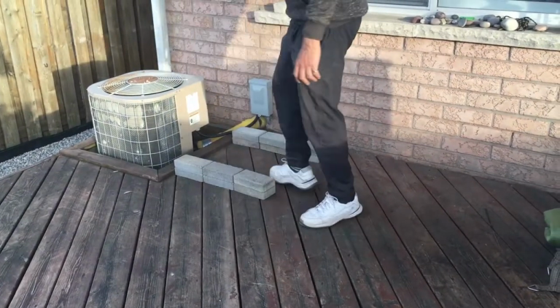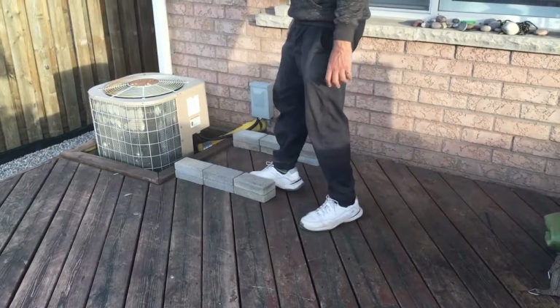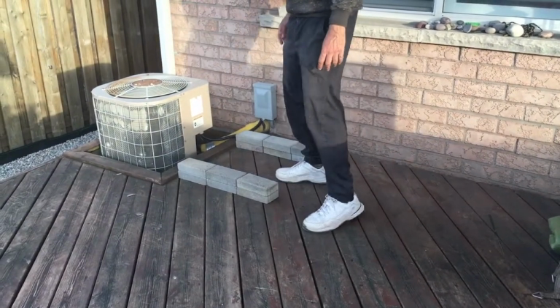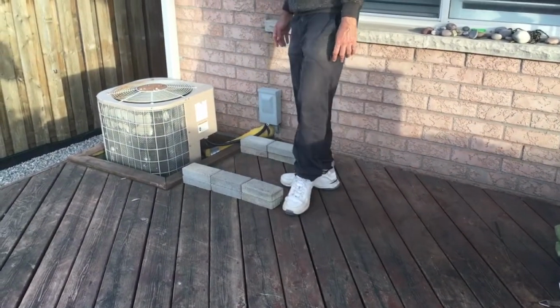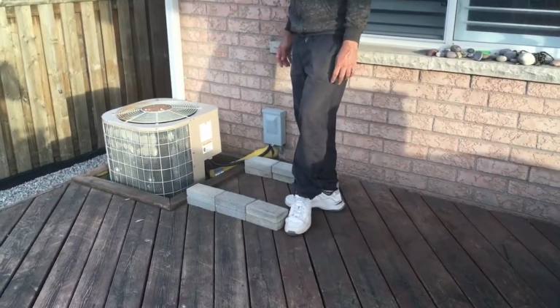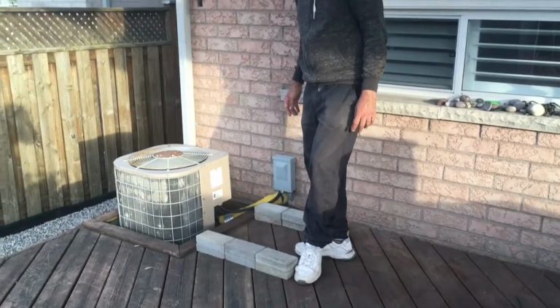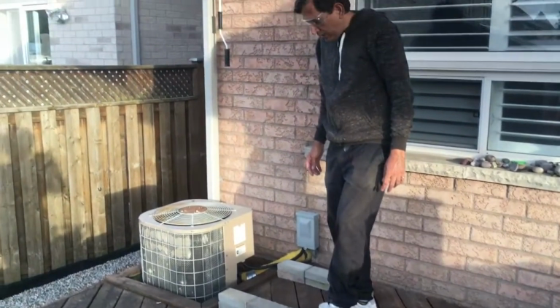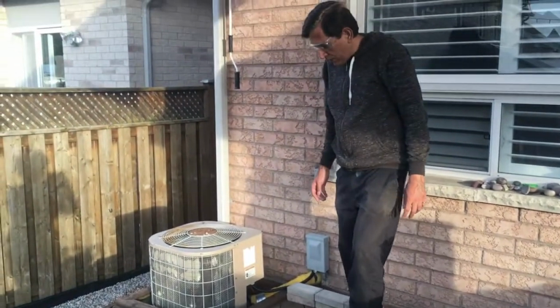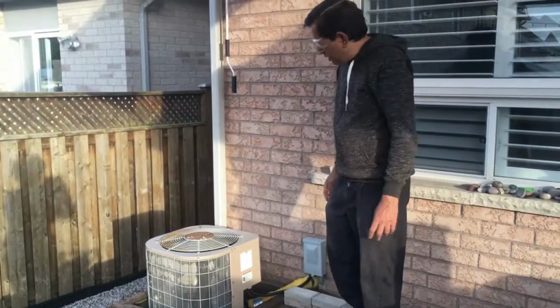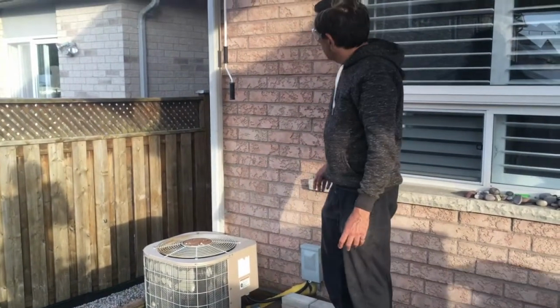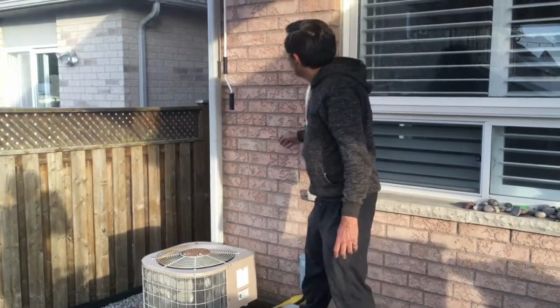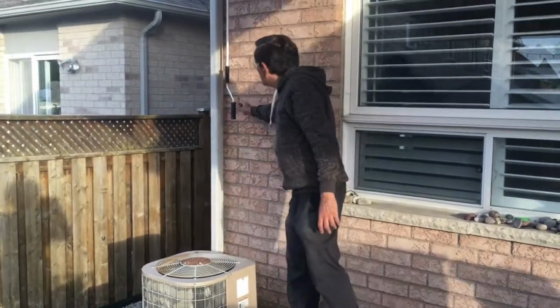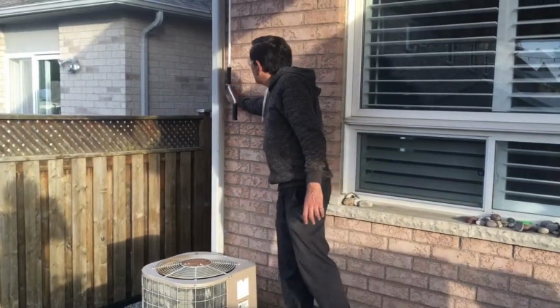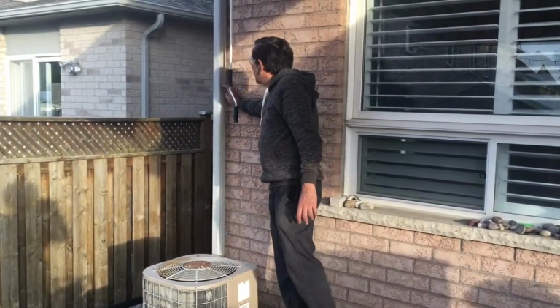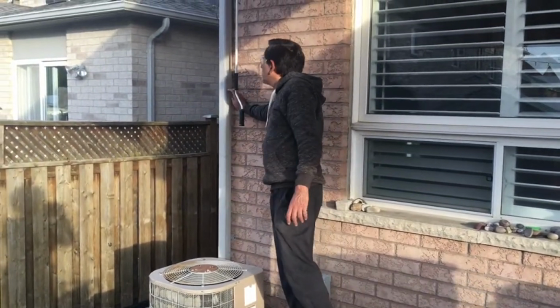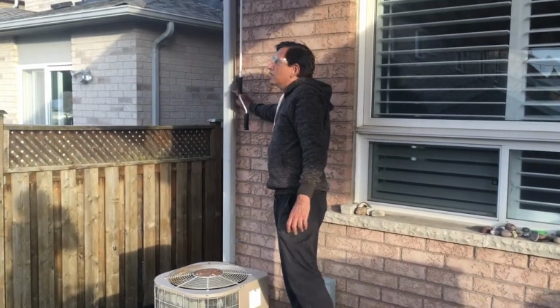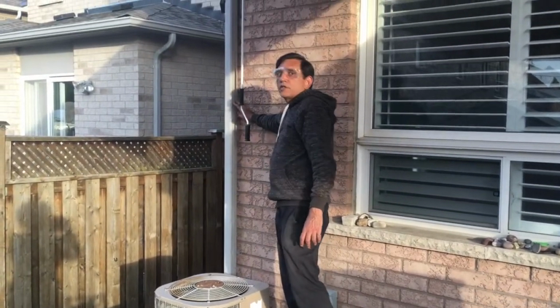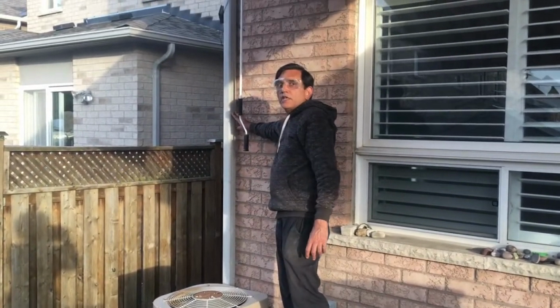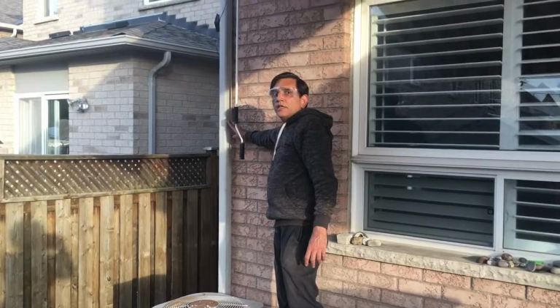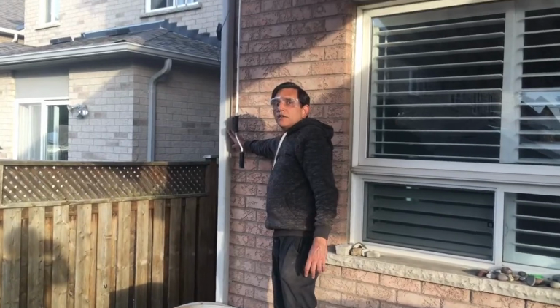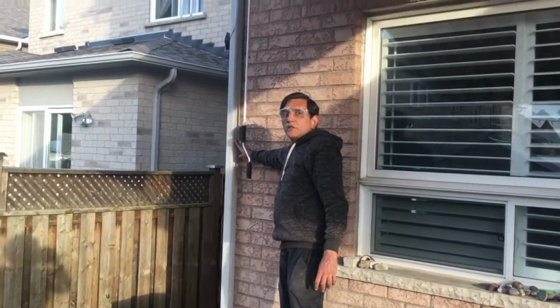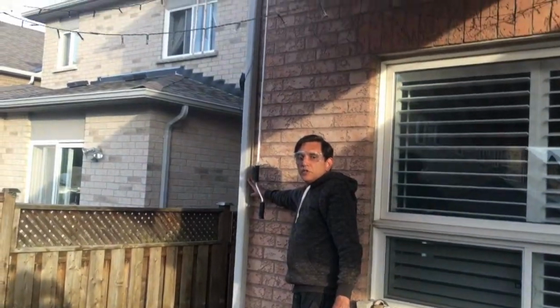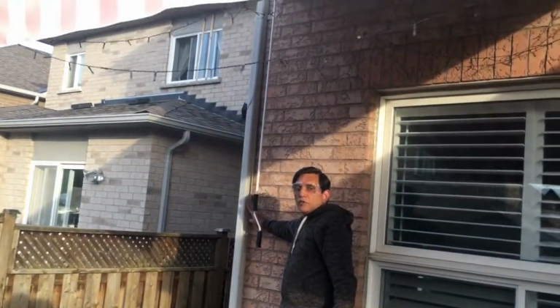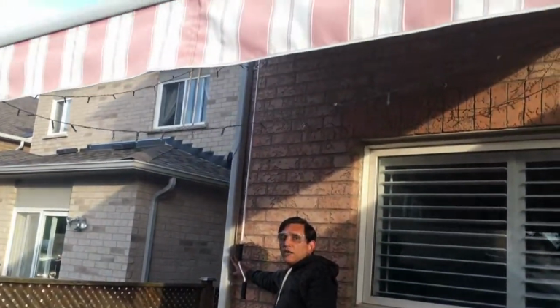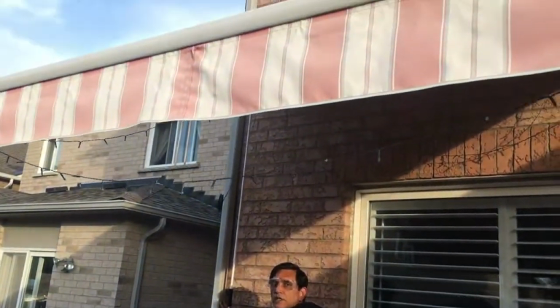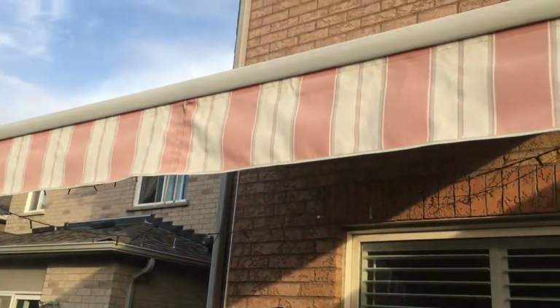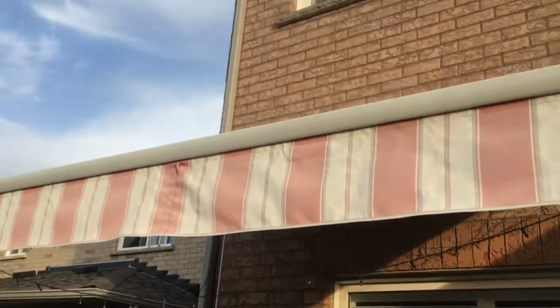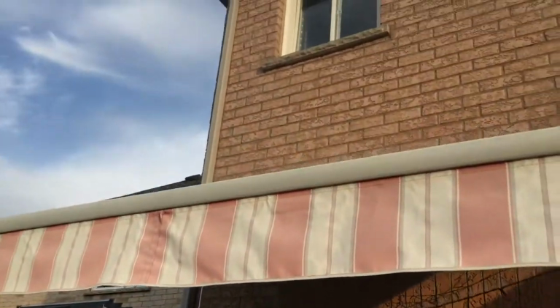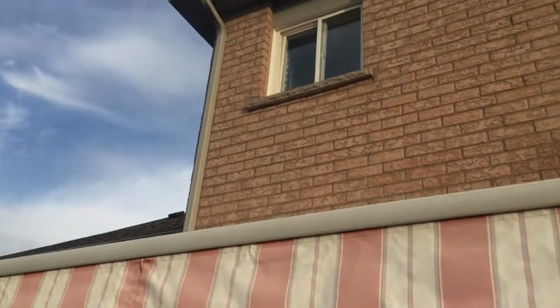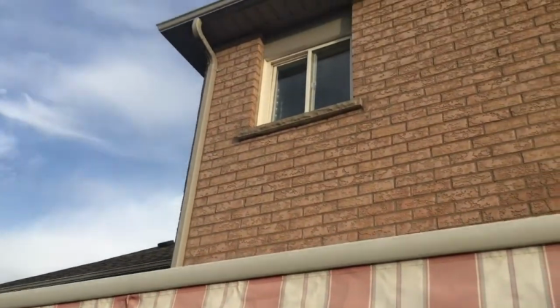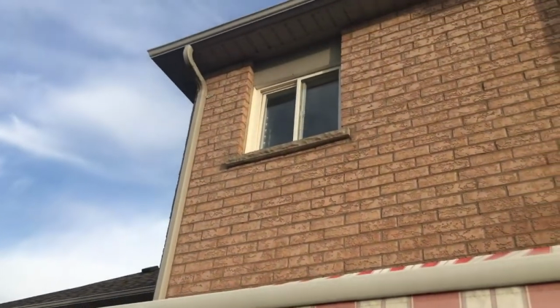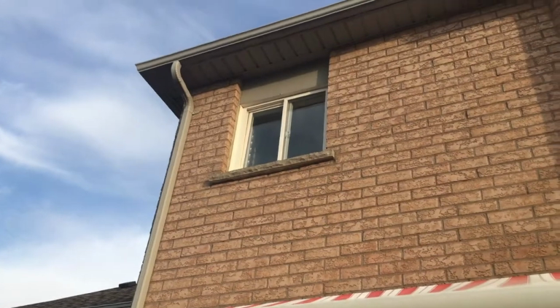We are doing another rain barrel installation at this location. There is a lot of rainwater that comes through this drain, so we are going to put a diverter here and put a rain barrel in this location right here.